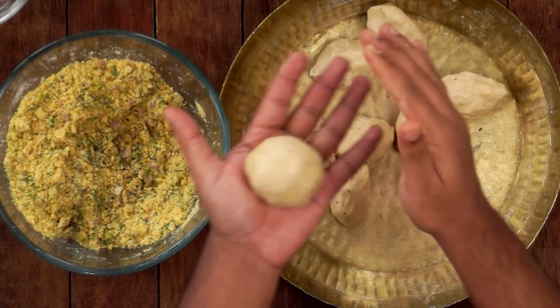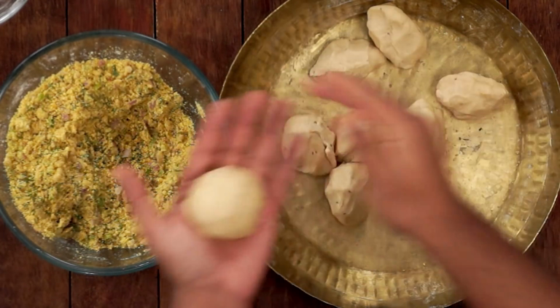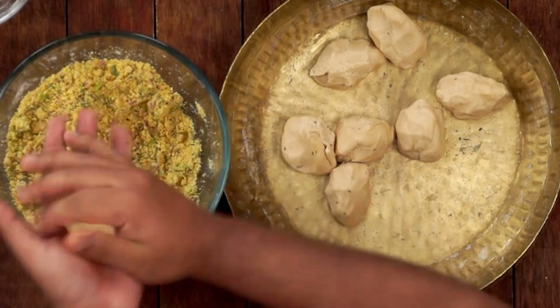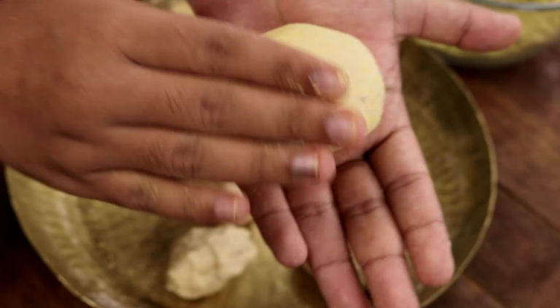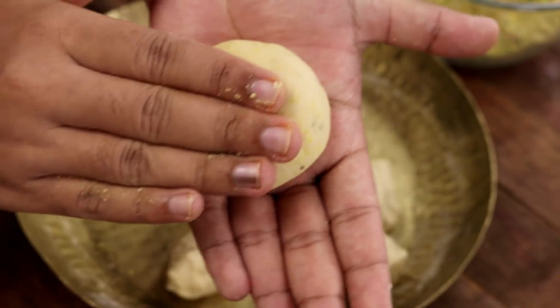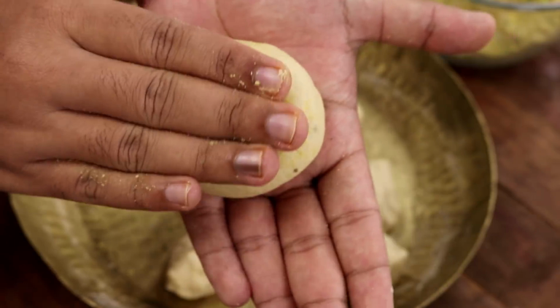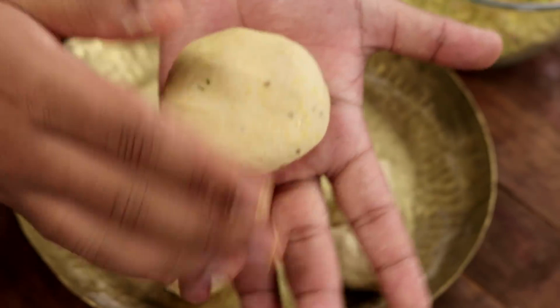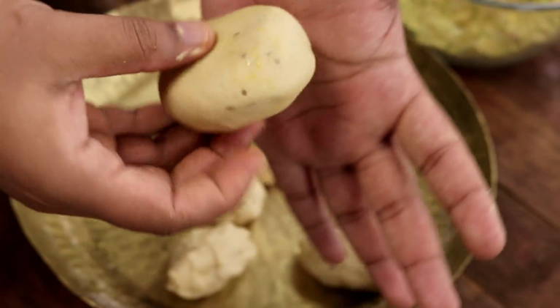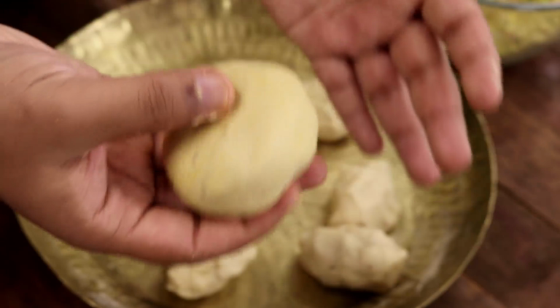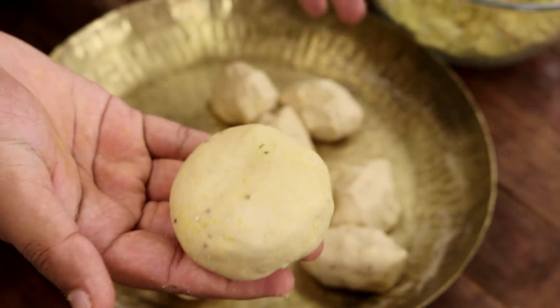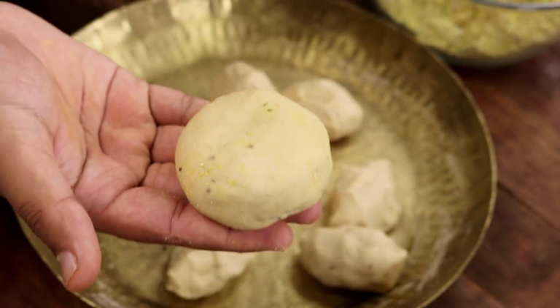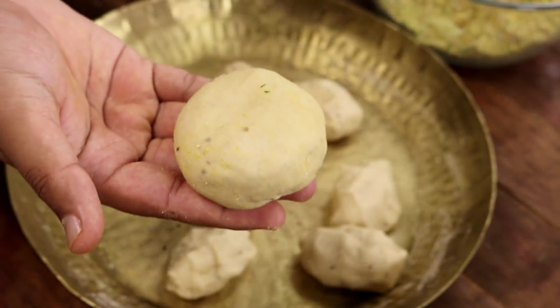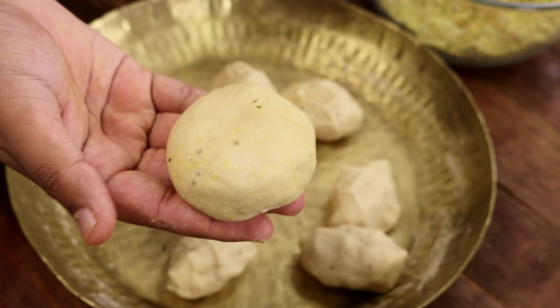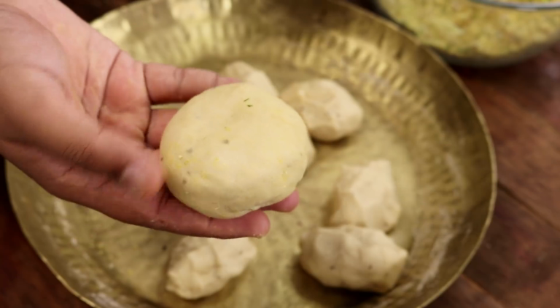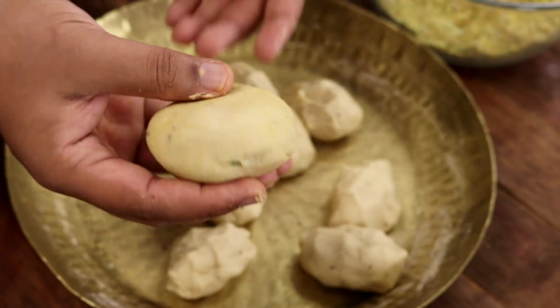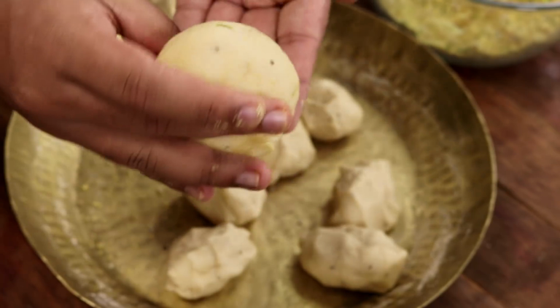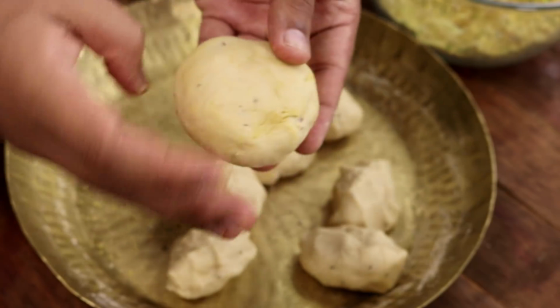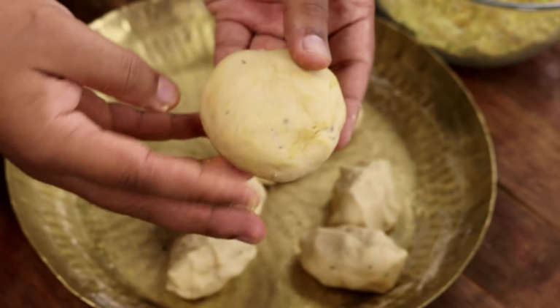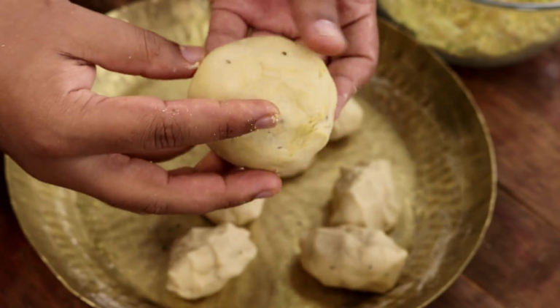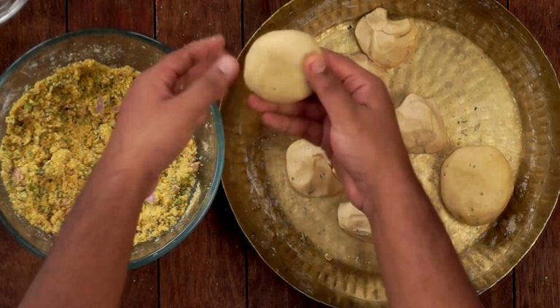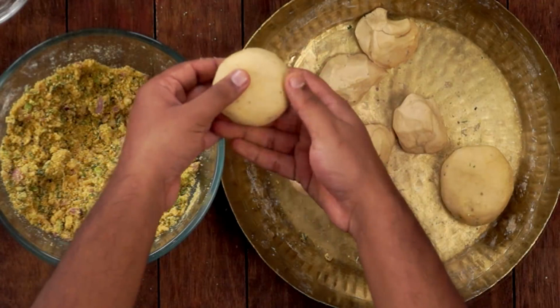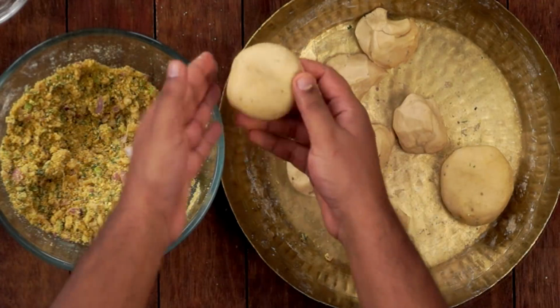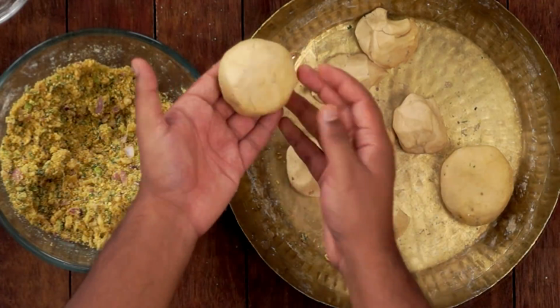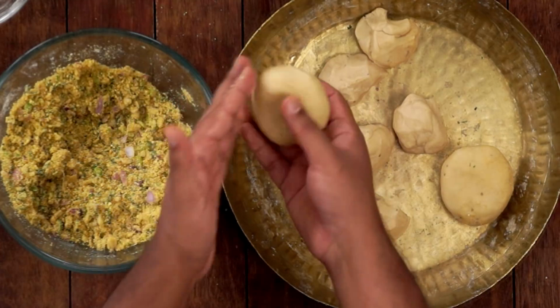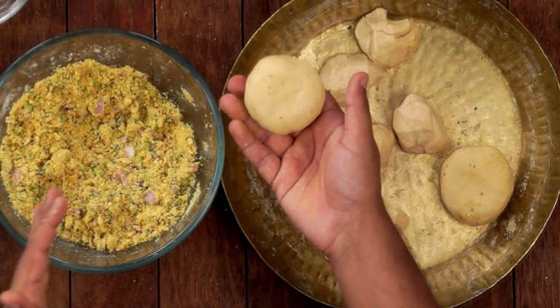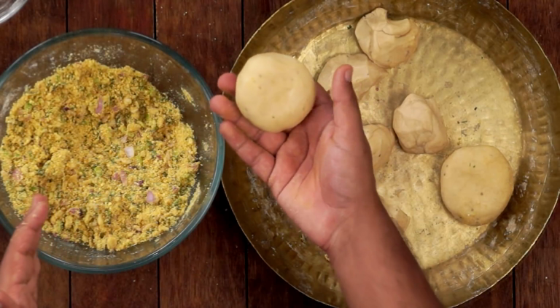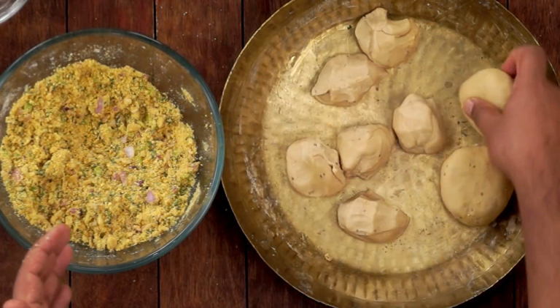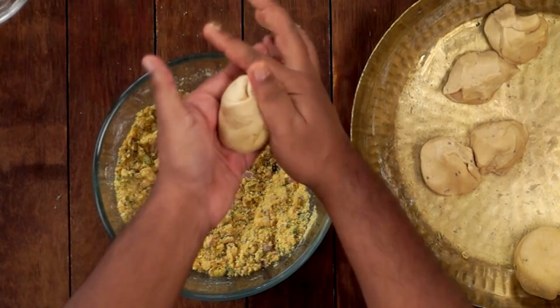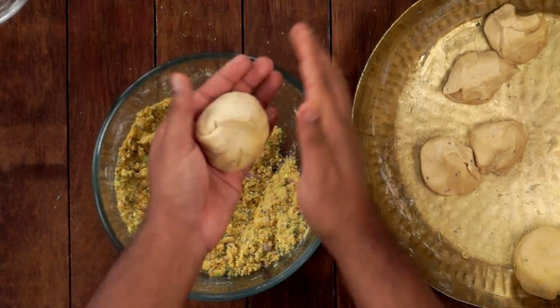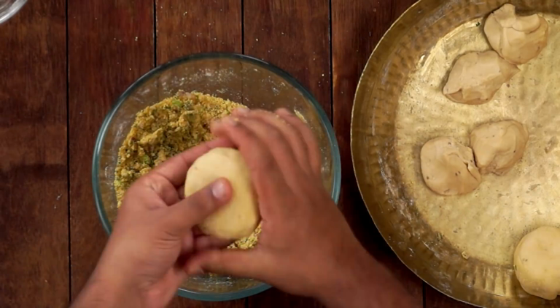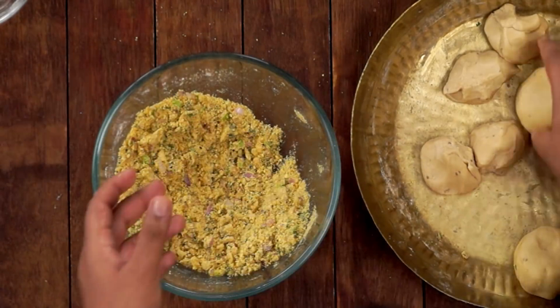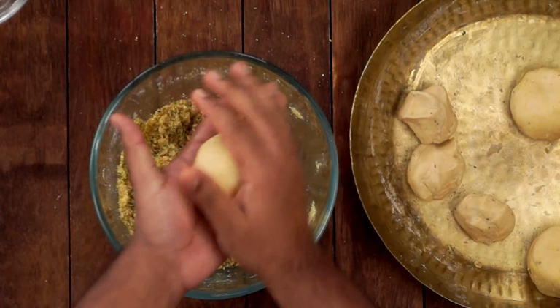Now I will press it a little bit. Pressing the litties is totally optional — I prefer flat litties, not completely flat, just a little bit flat. This is how I have seen street vendors do it. Similarly I will make the rest of the litties.